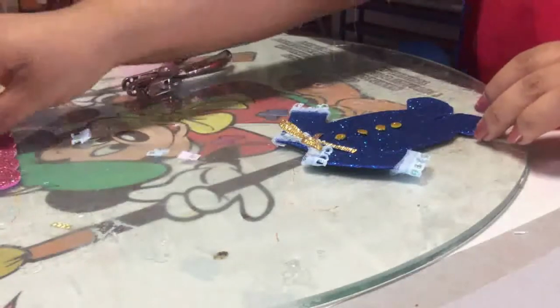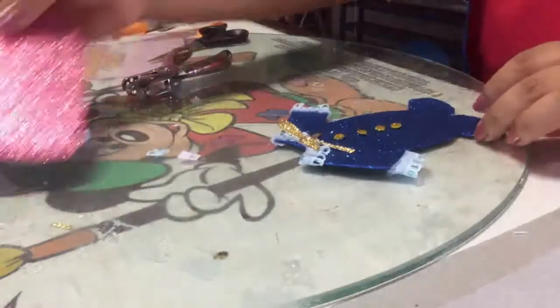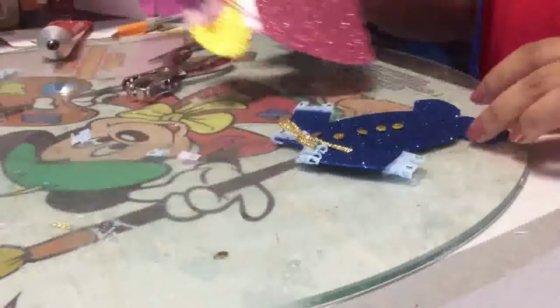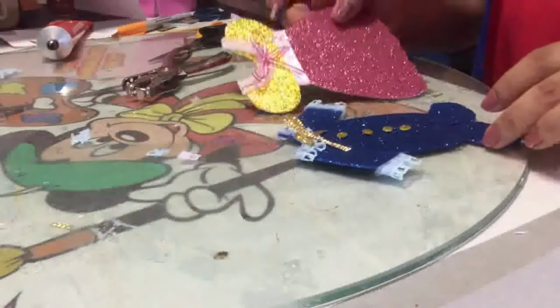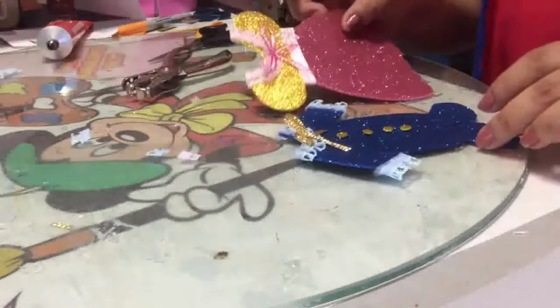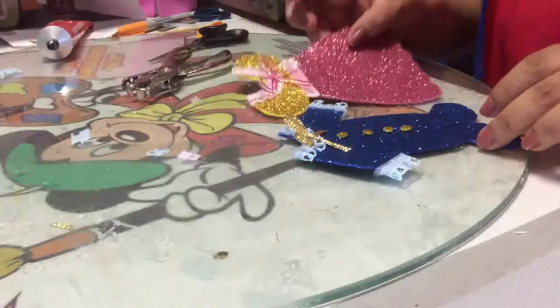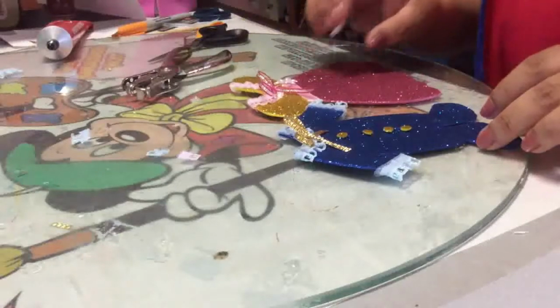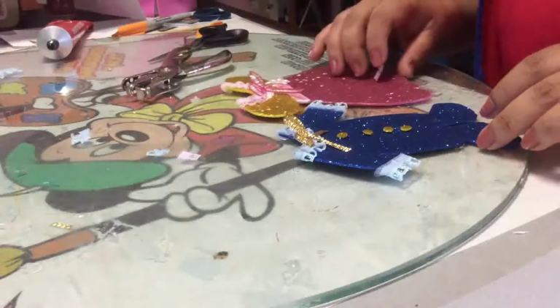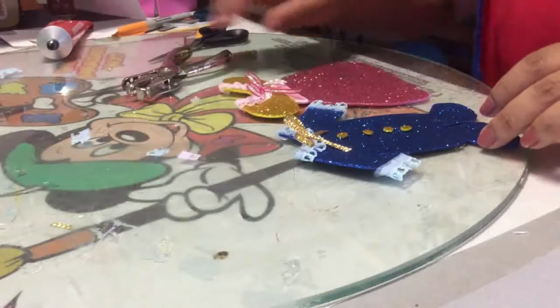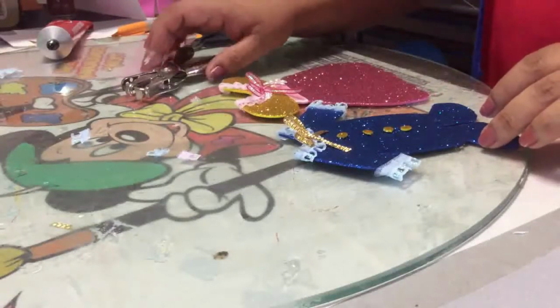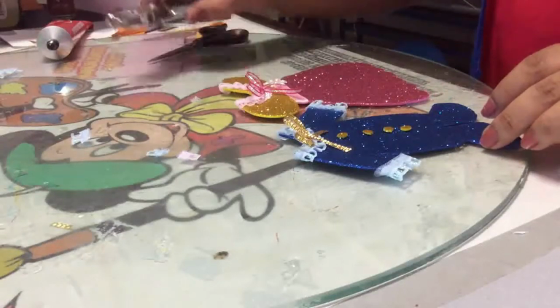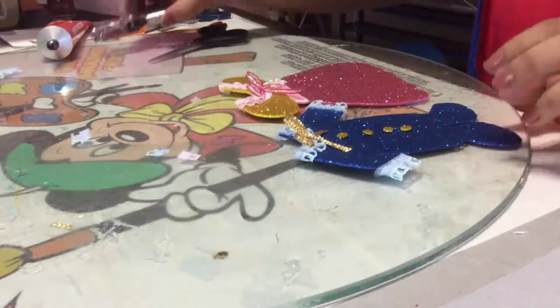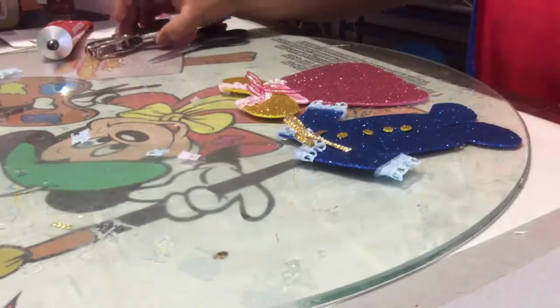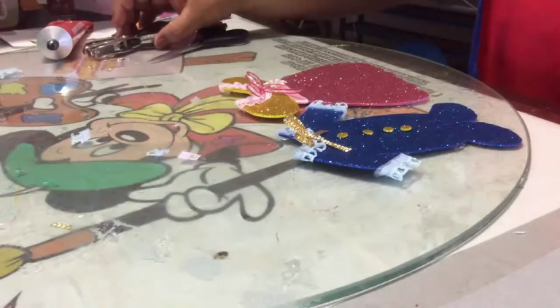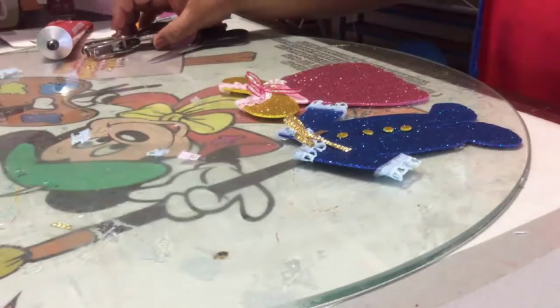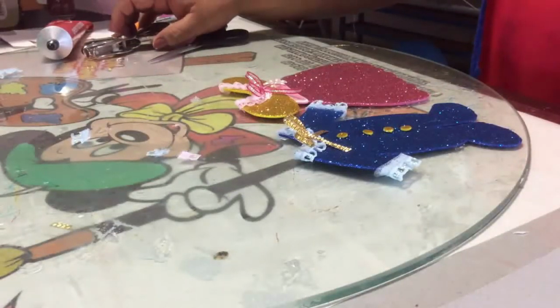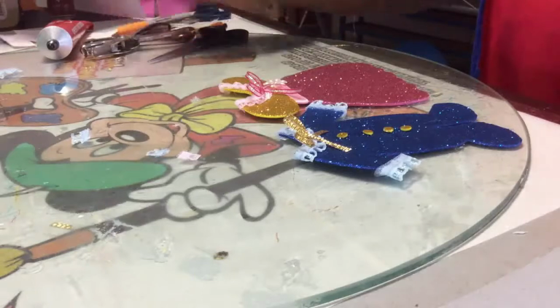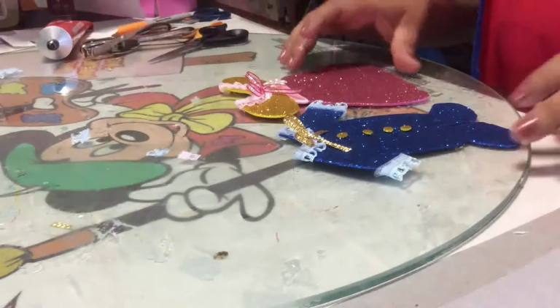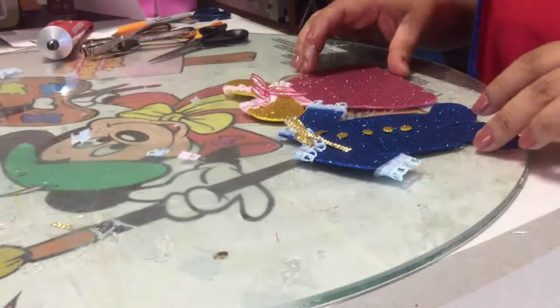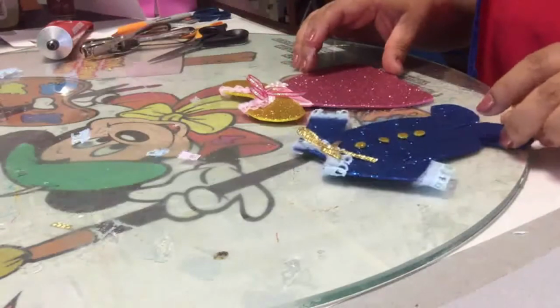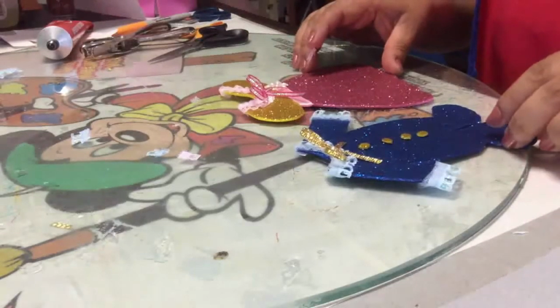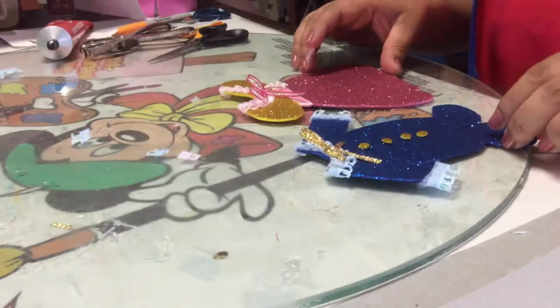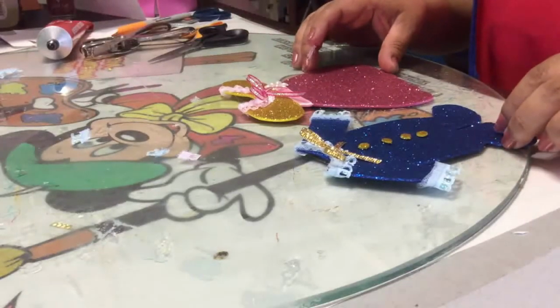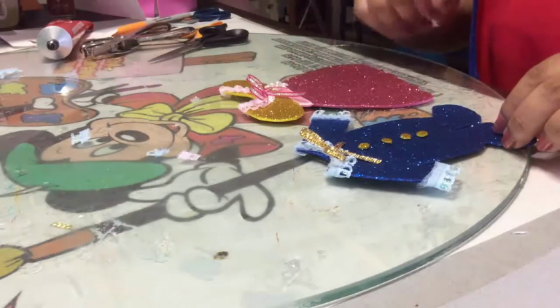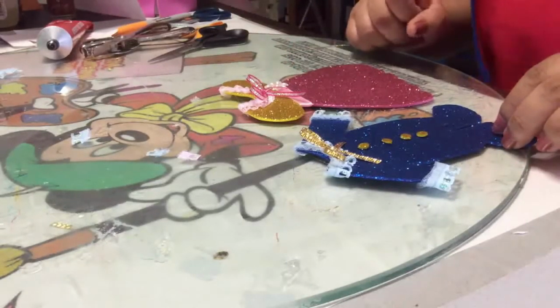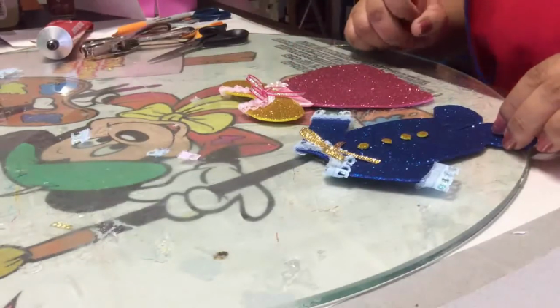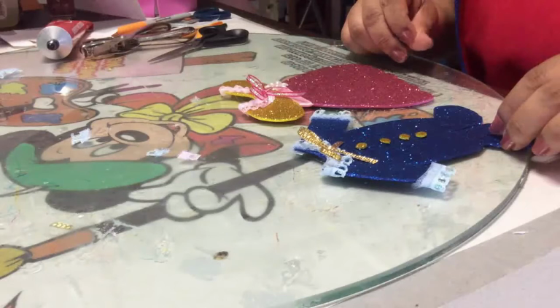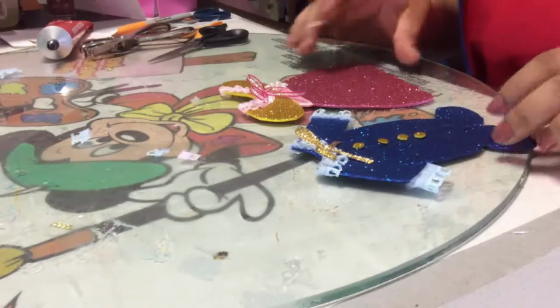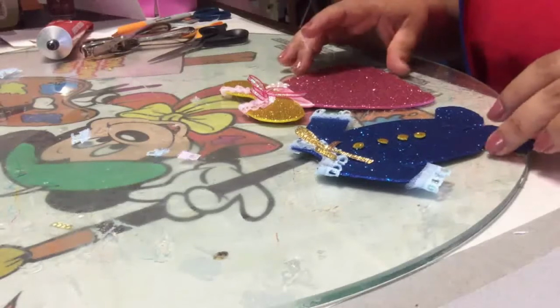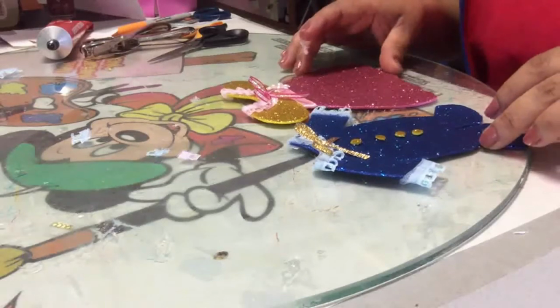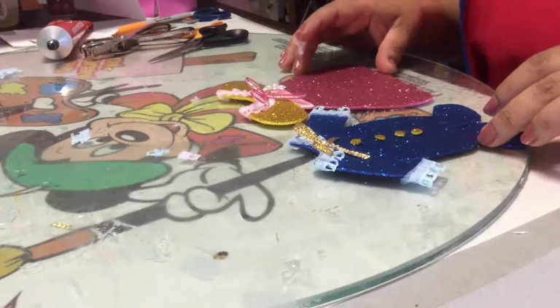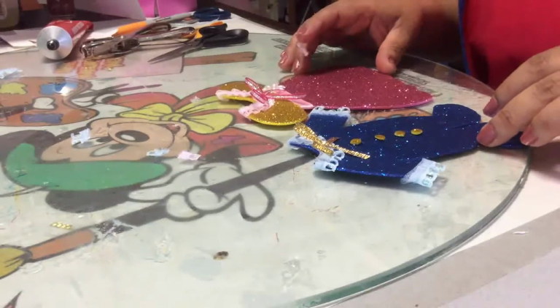Espero esta manualidad te haya gustado. No olvides darle dedito arriba y compartir con tus amistades. Un fuerte abrazo y hasta la próxima. Seguimos trabajando en los recuerditos para baby shower.